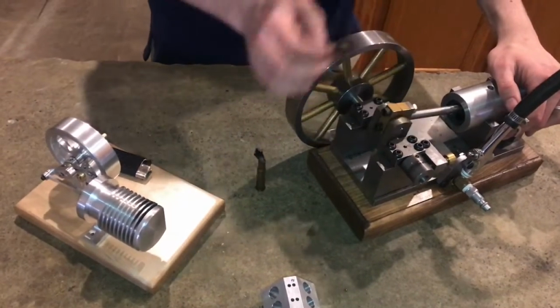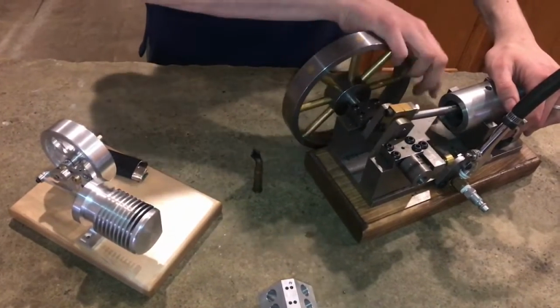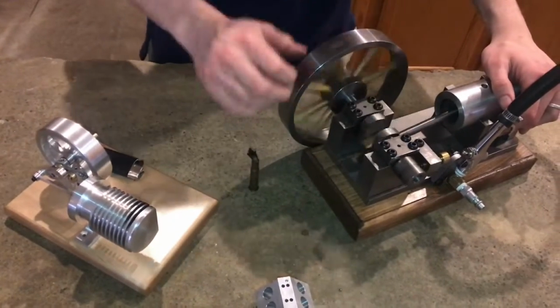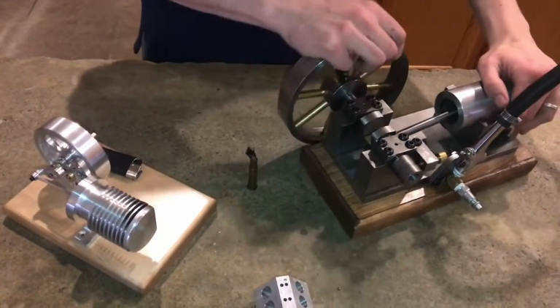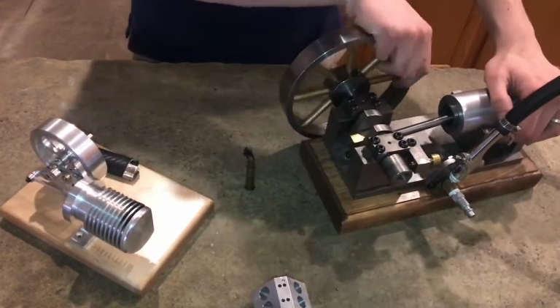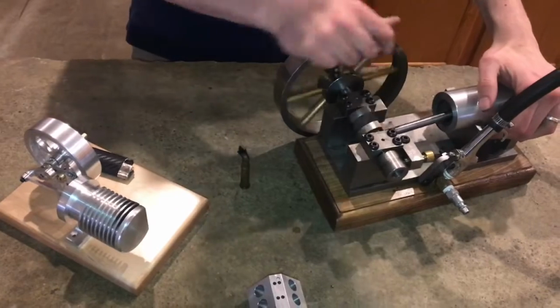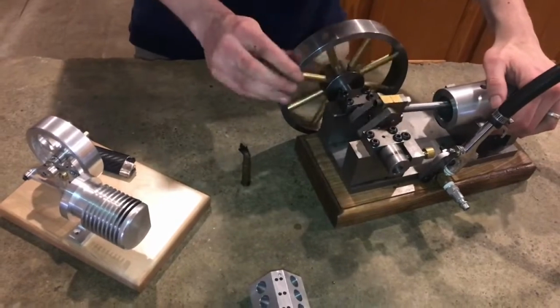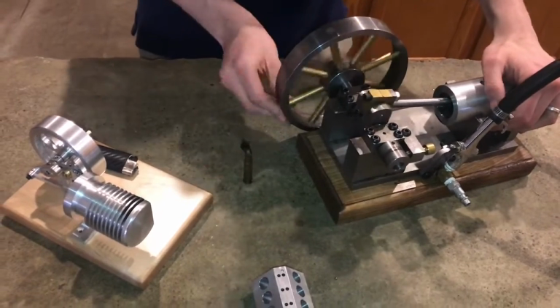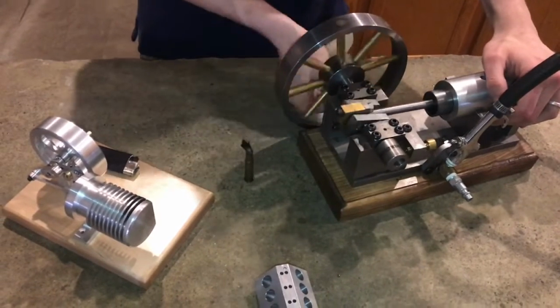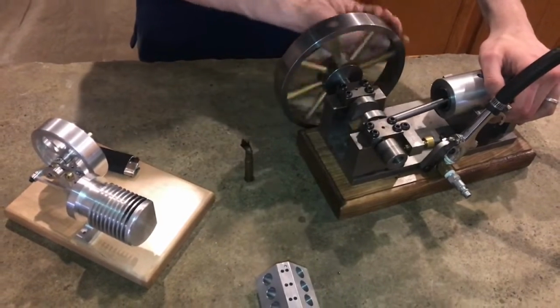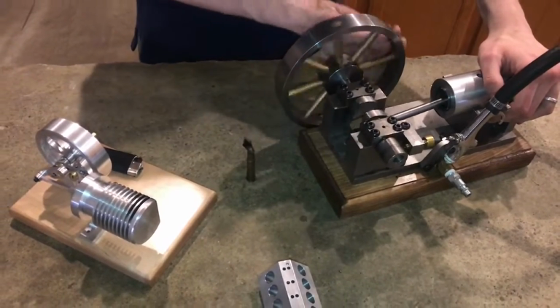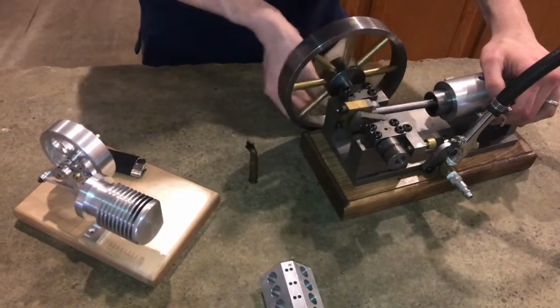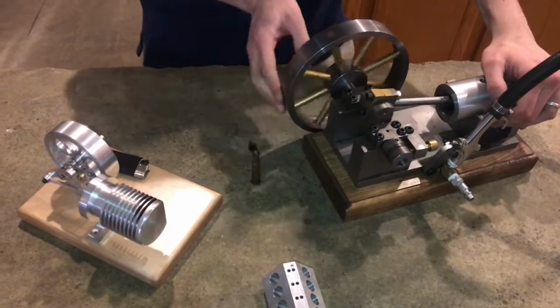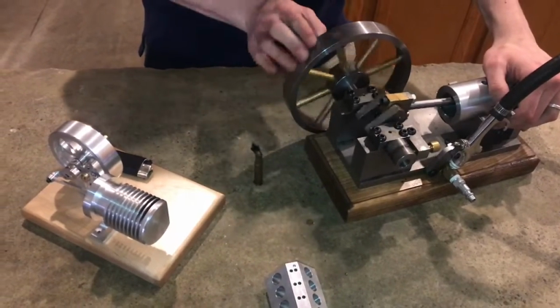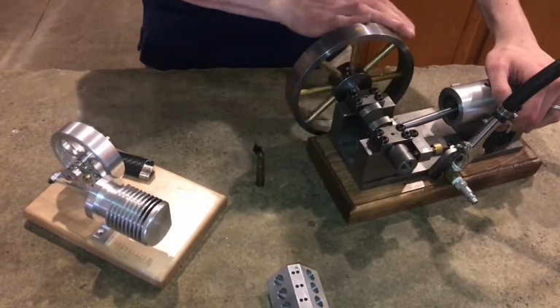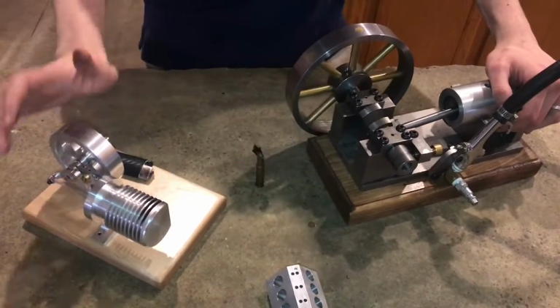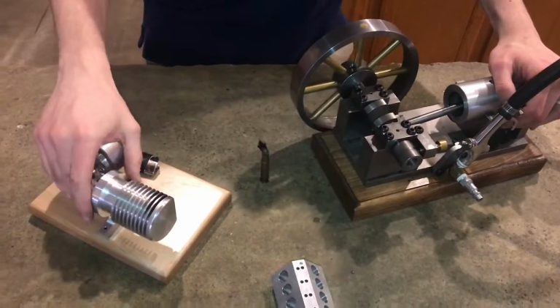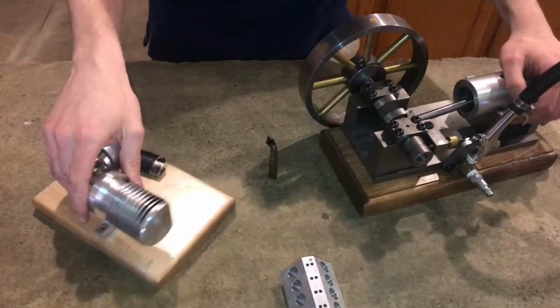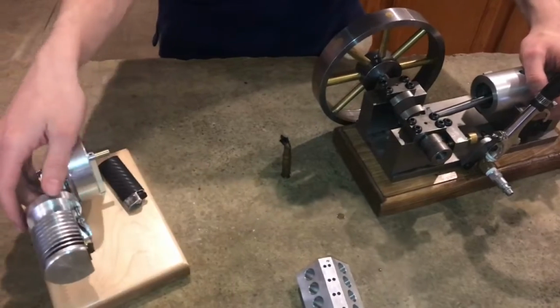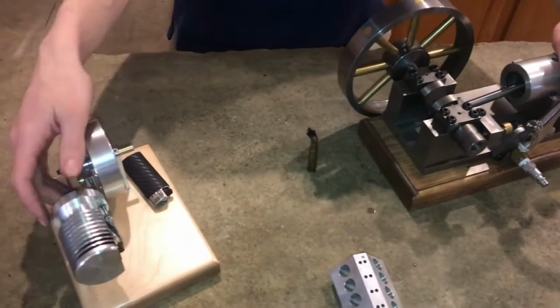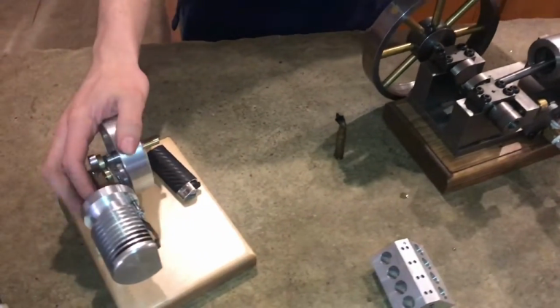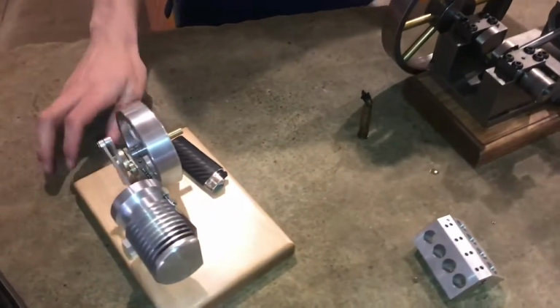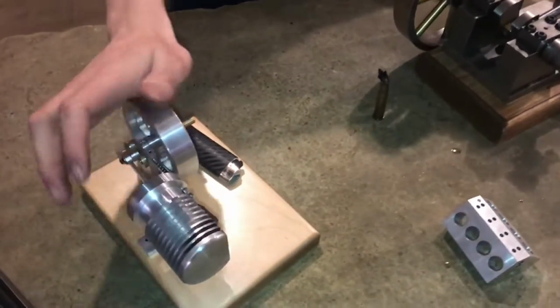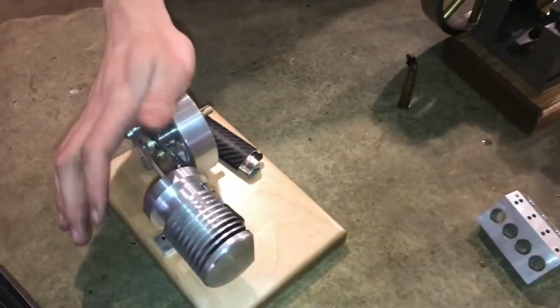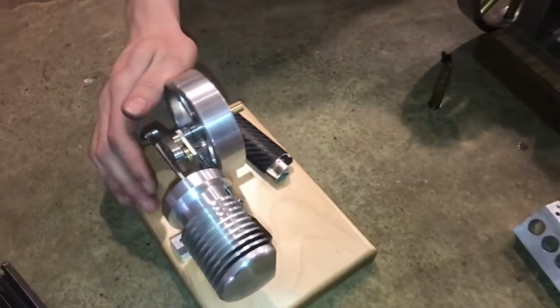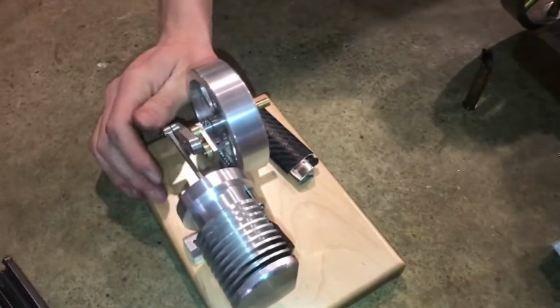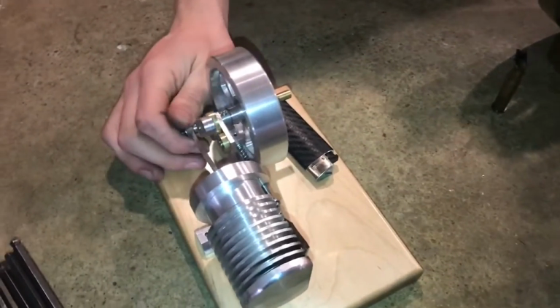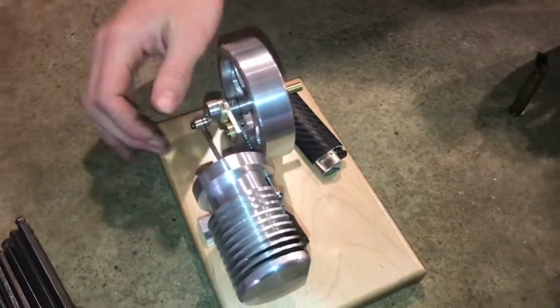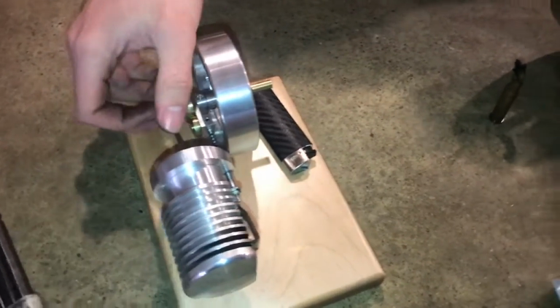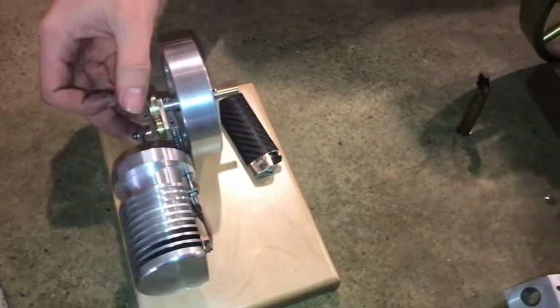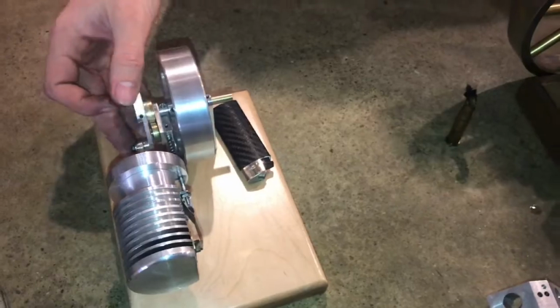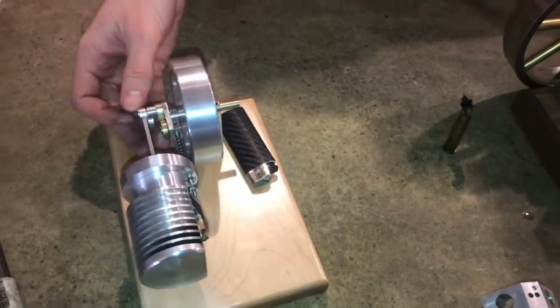It's bigger and outputs more power and is more reliable, but I like this one — it's sort of a show model. It's cool that you don't need a whole air compressor setup in order to run it. It's just a little flame.